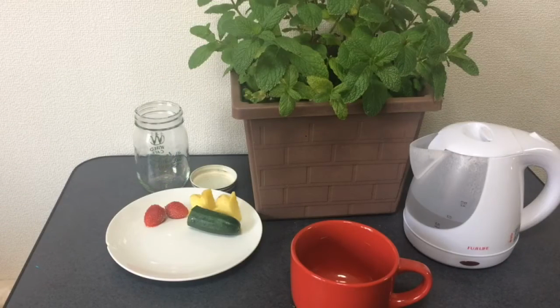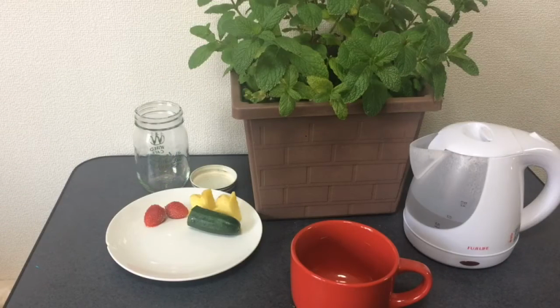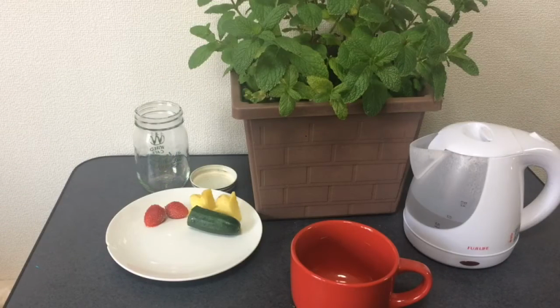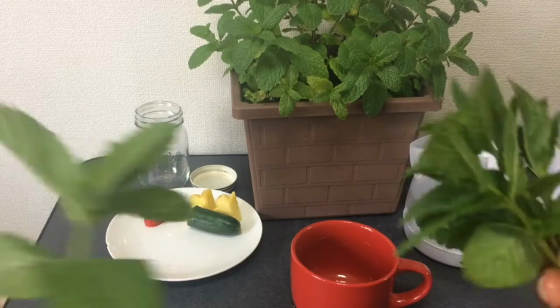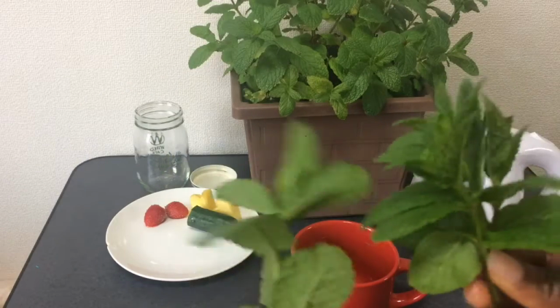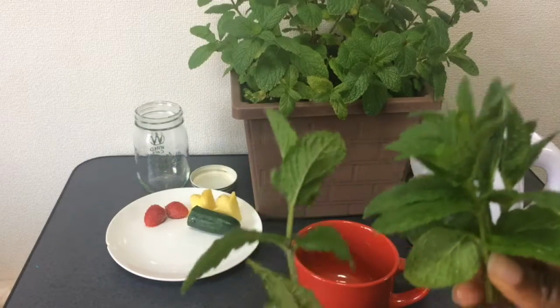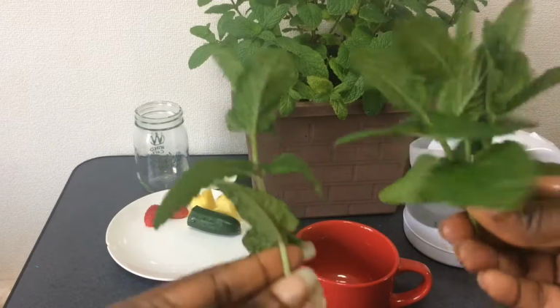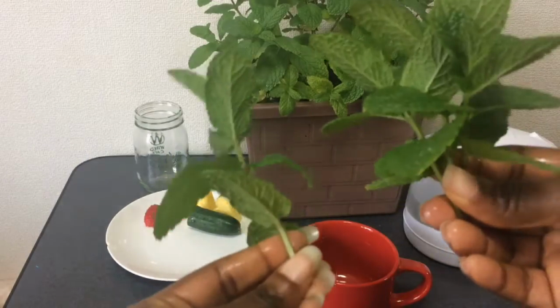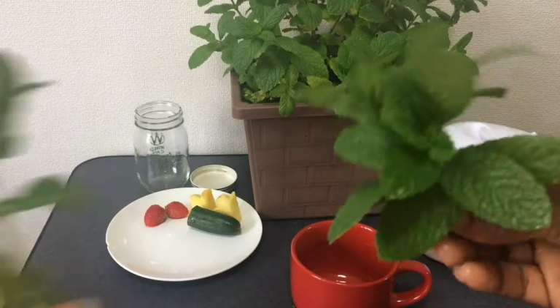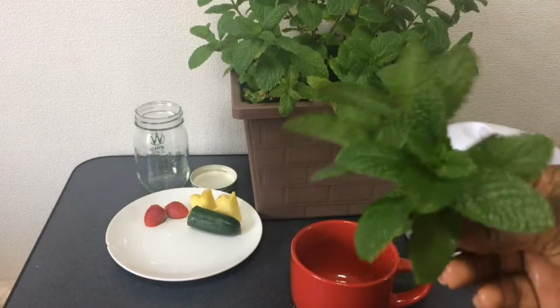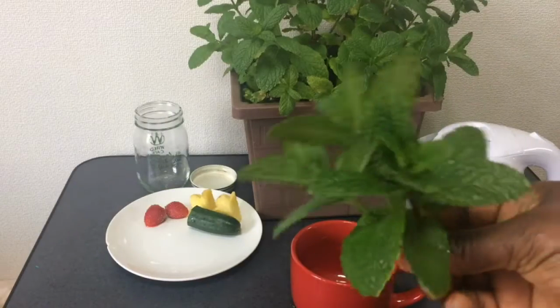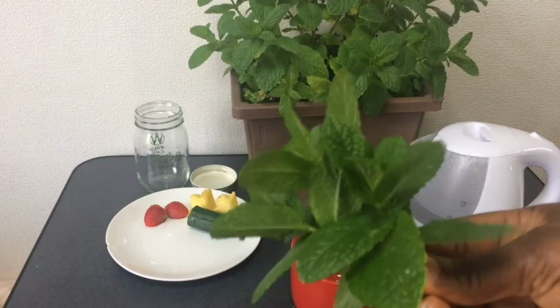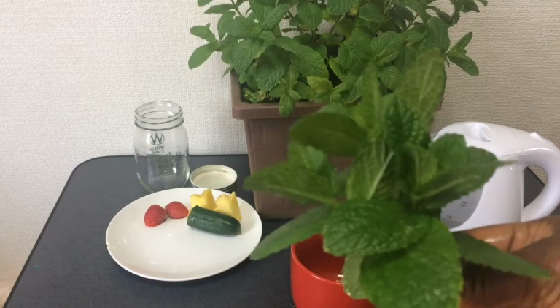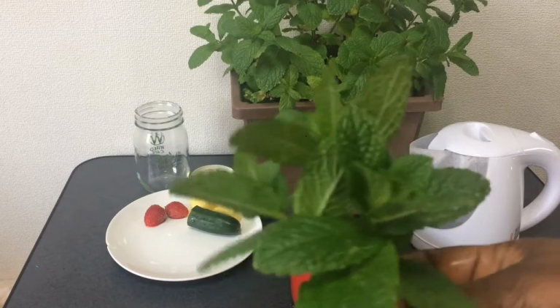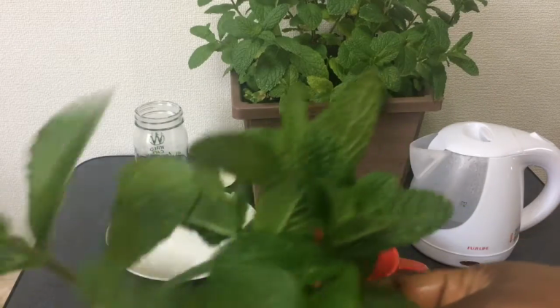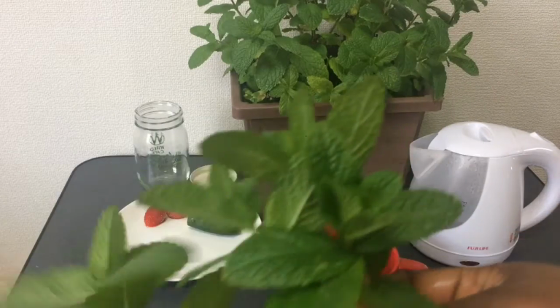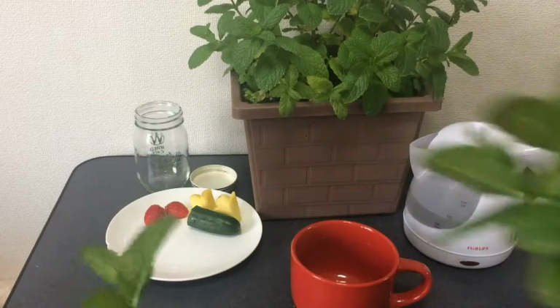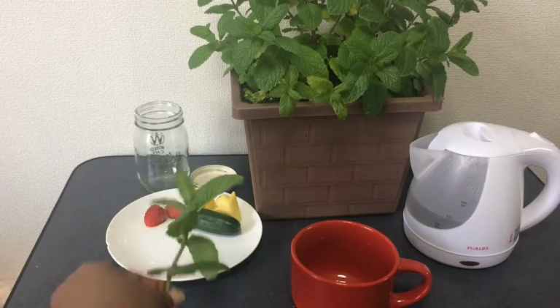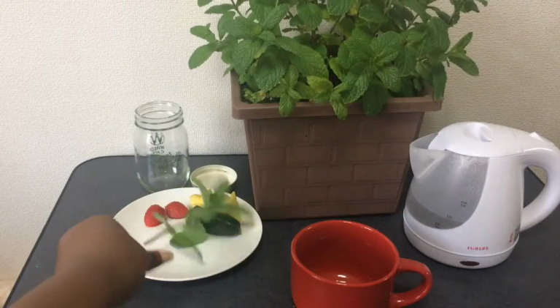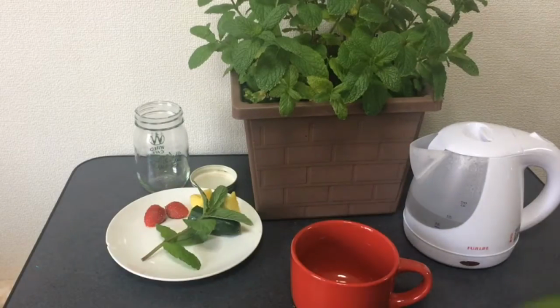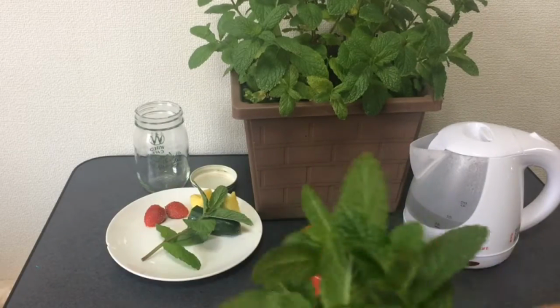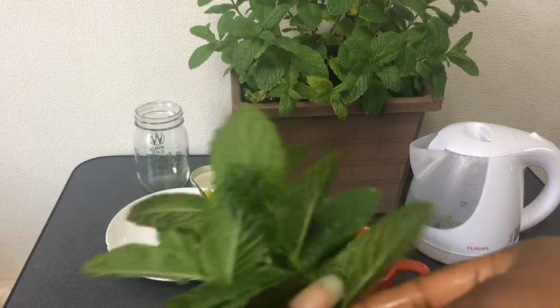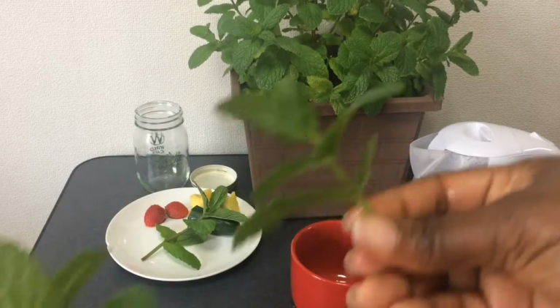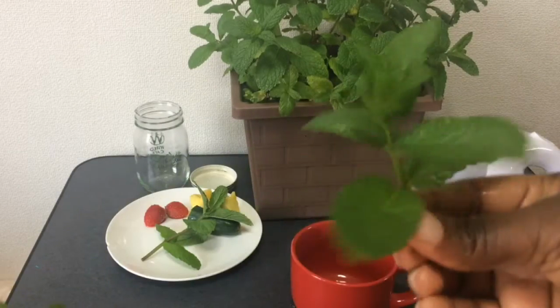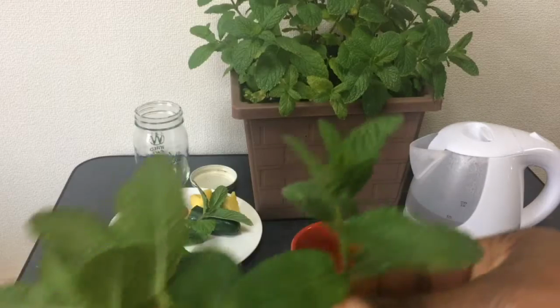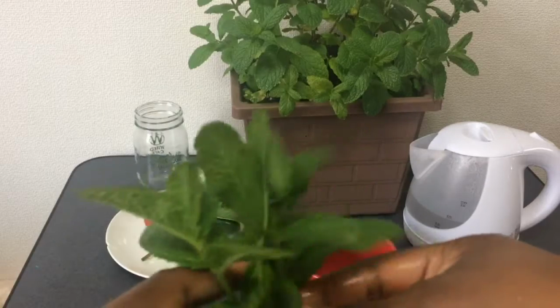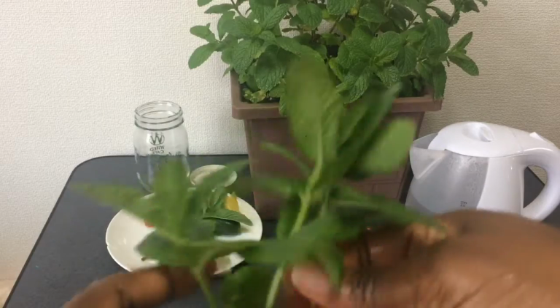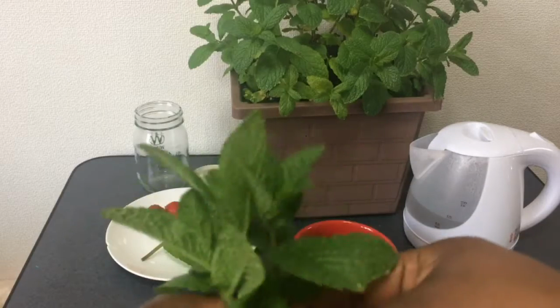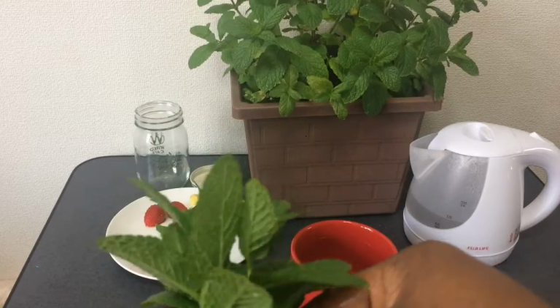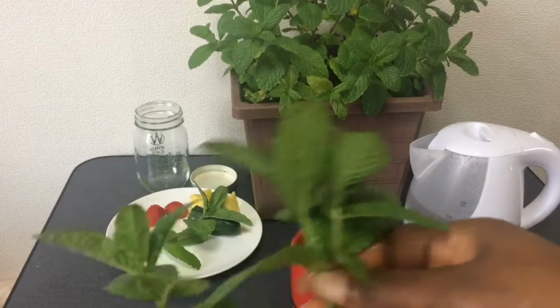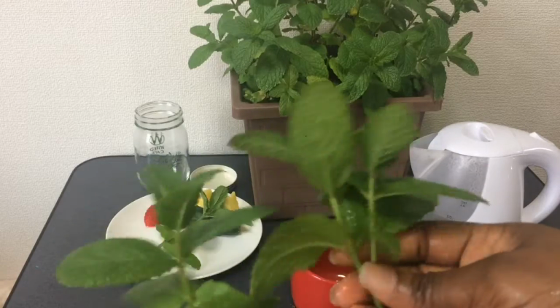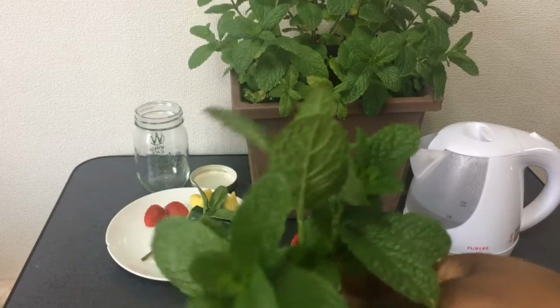I've gone ahead and washed all pieces of the mint. So now I'm going to use these three pieces in my tea.